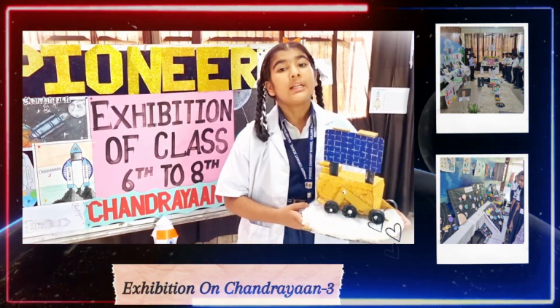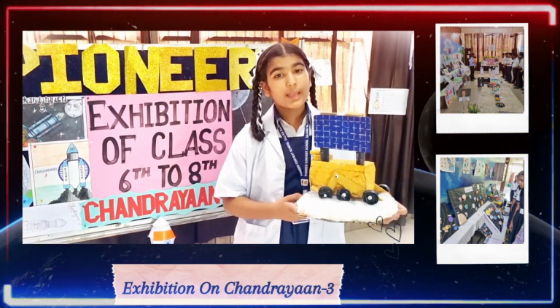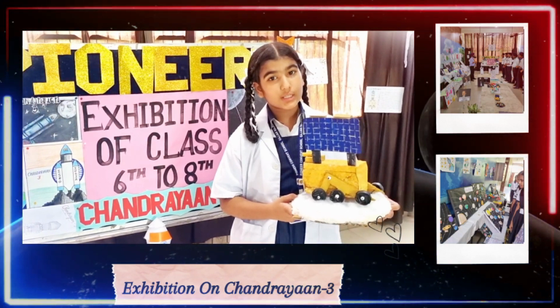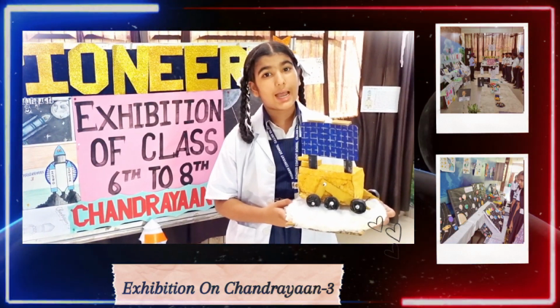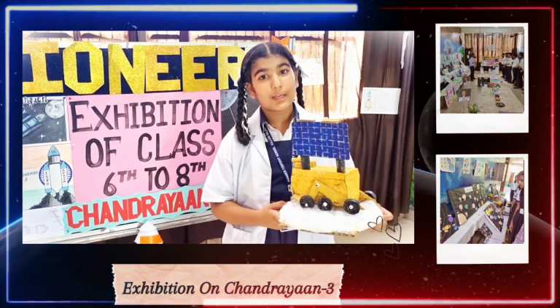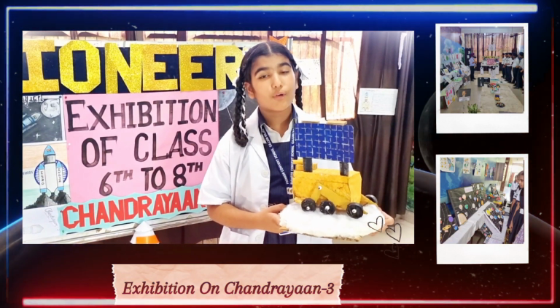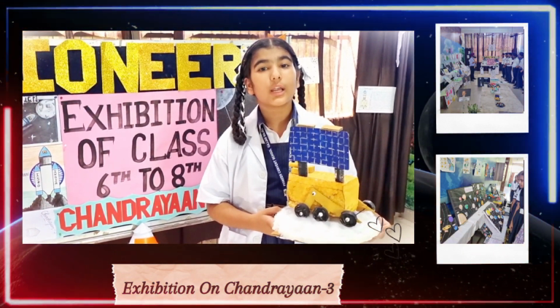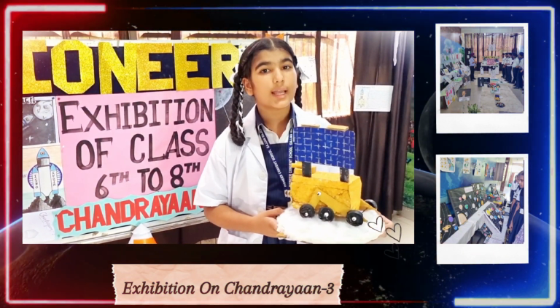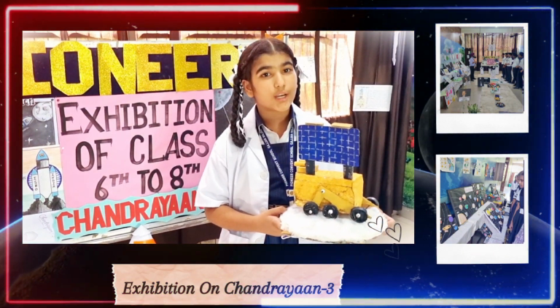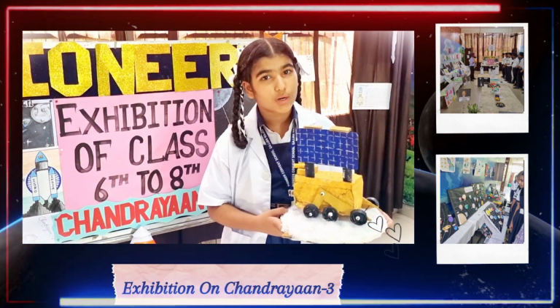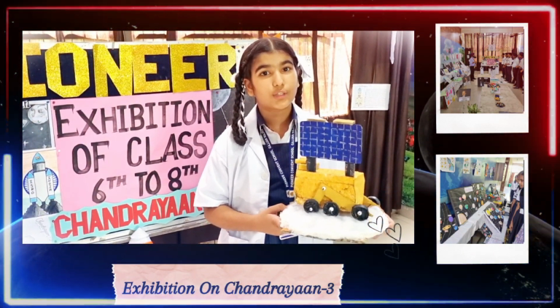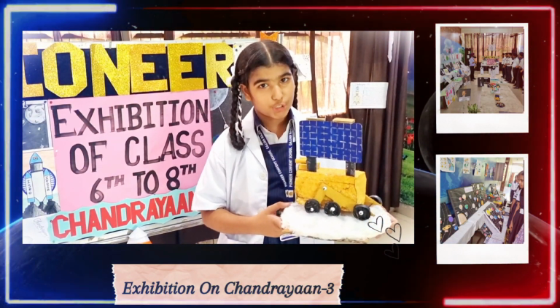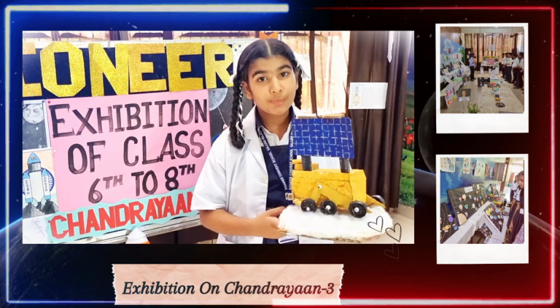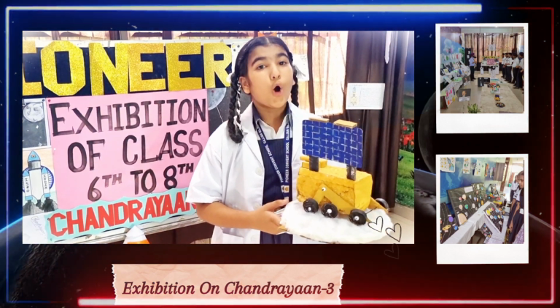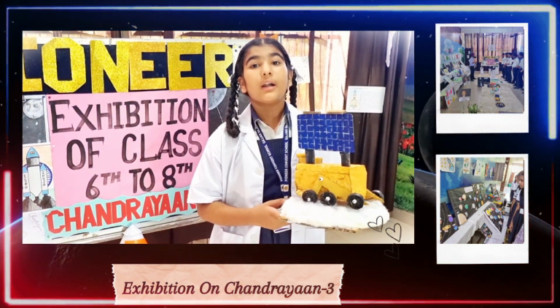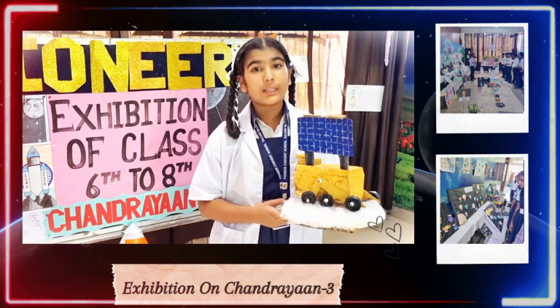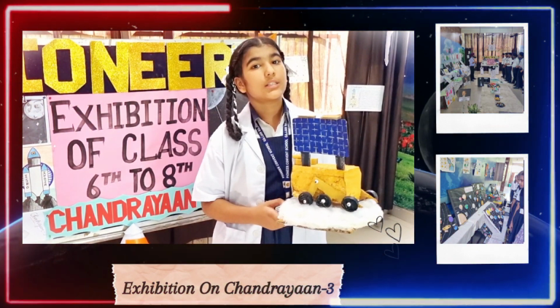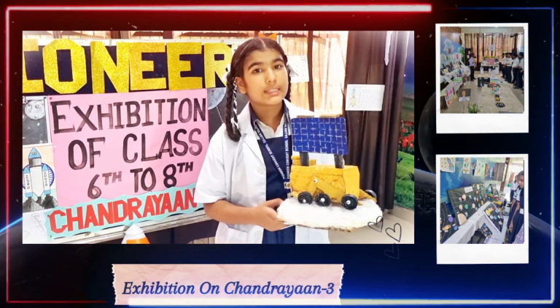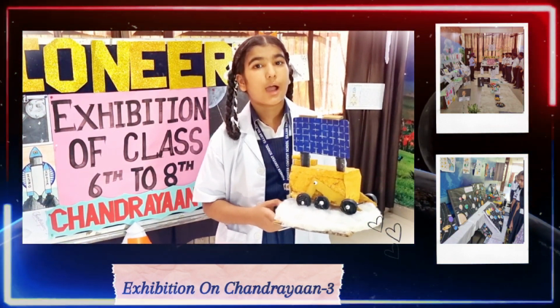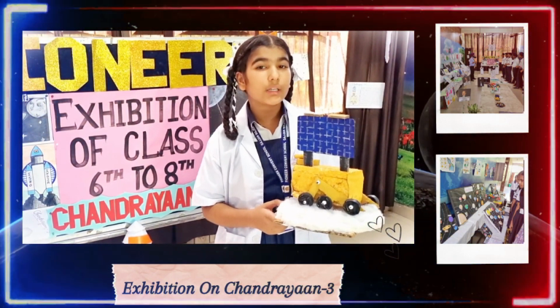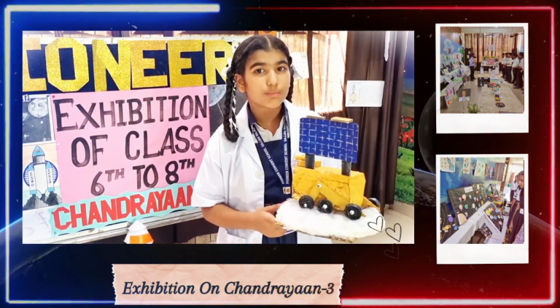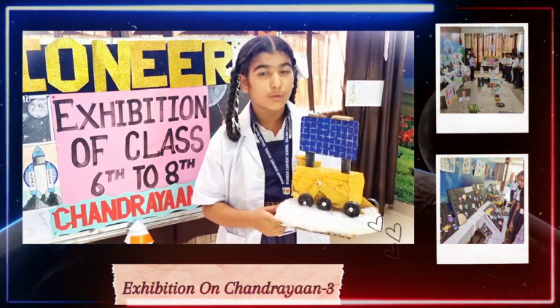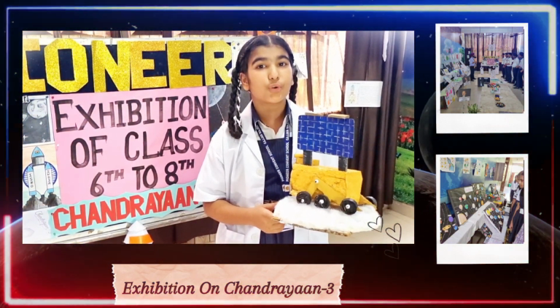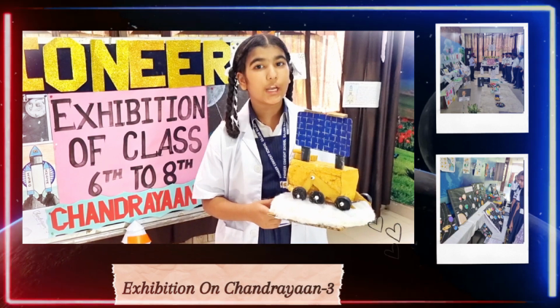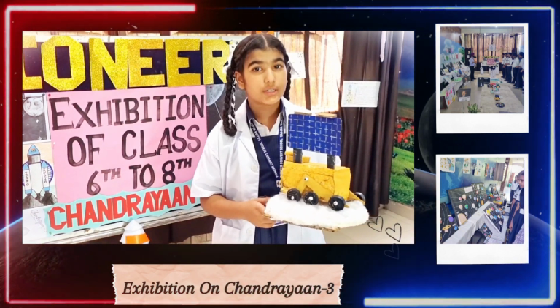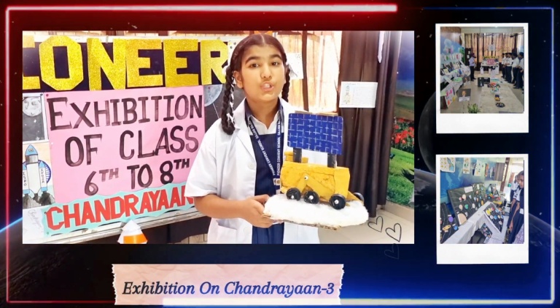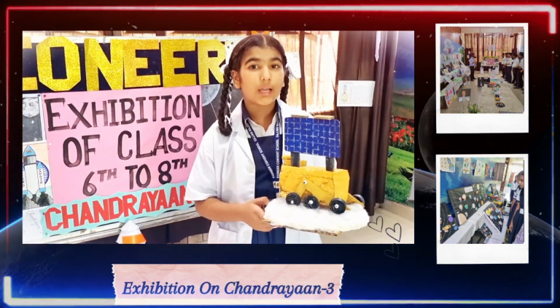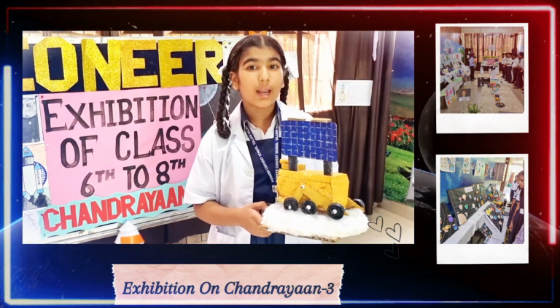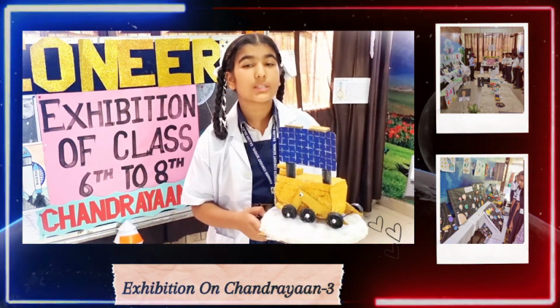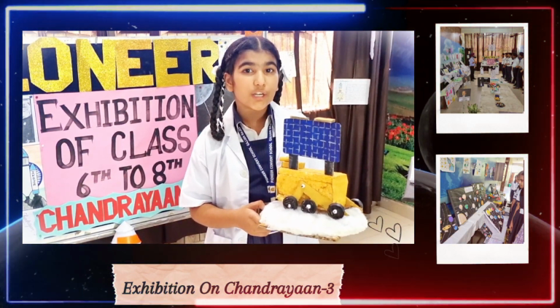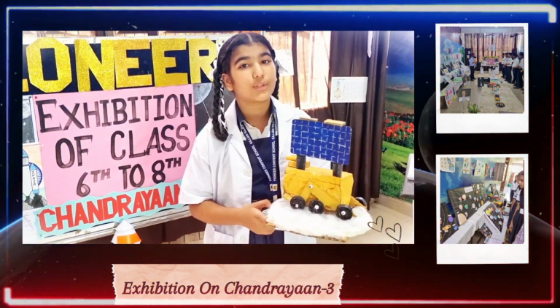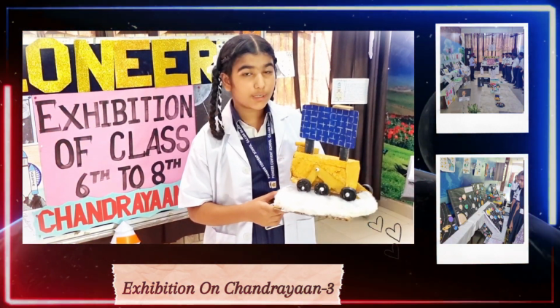The space agency spent over 380 crores on this mission. Over 1,000 scientists worked on this mission for 3 years. Jeema Dhawan-Nair was the leader of this mission.